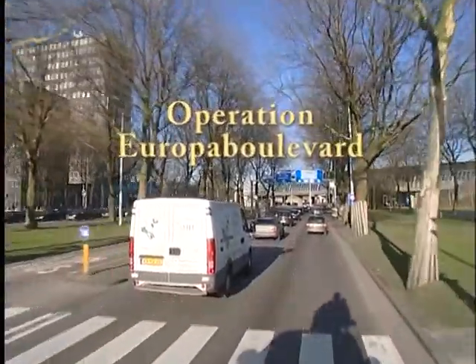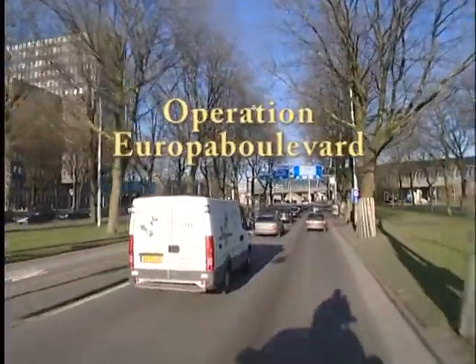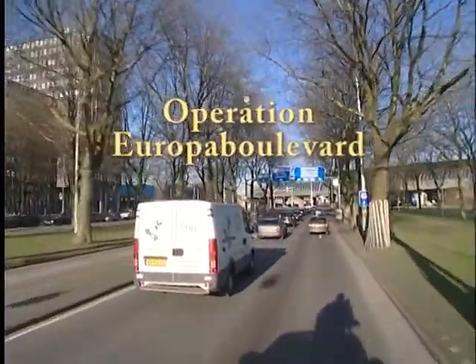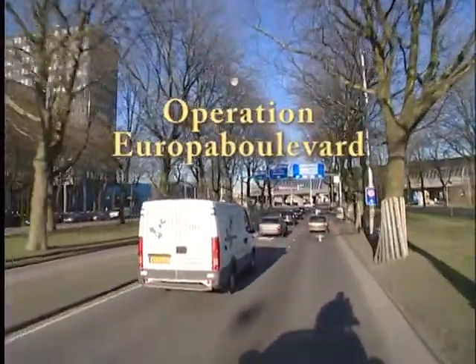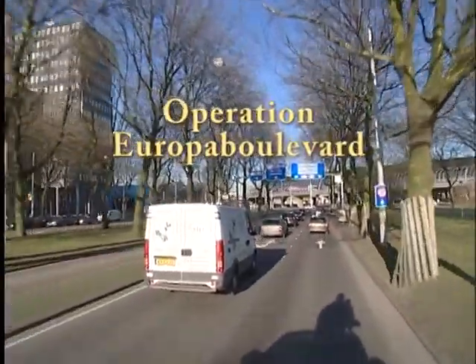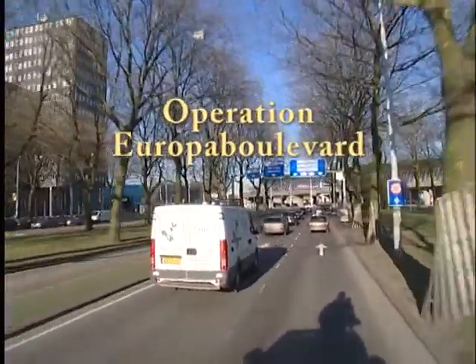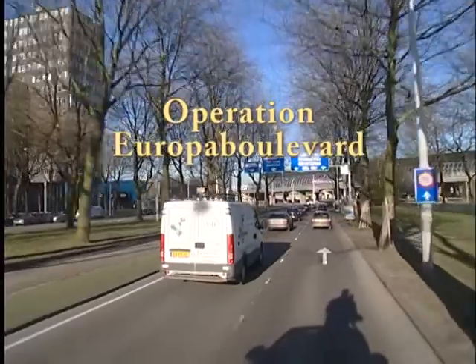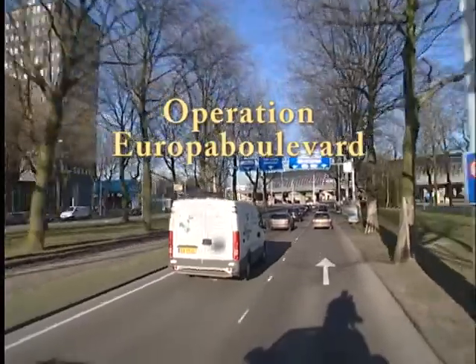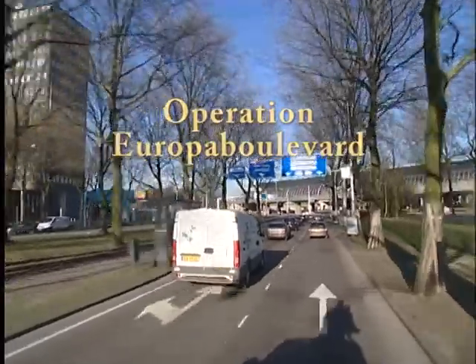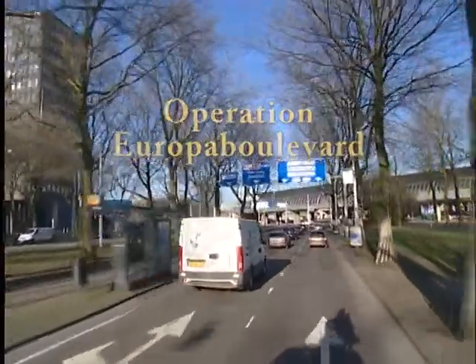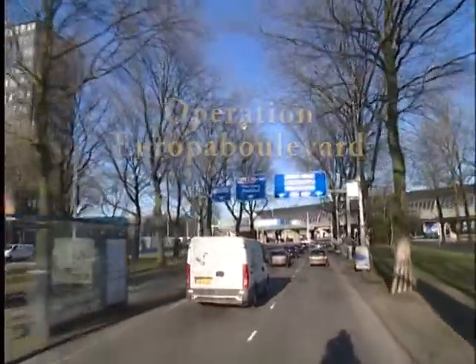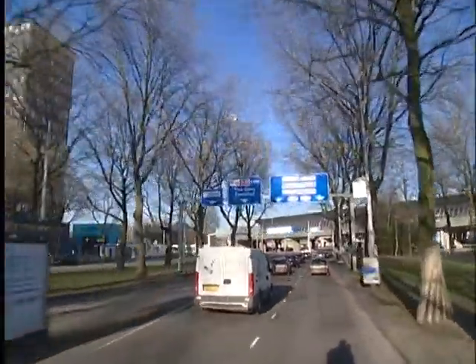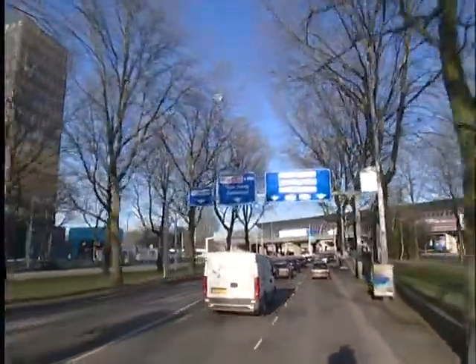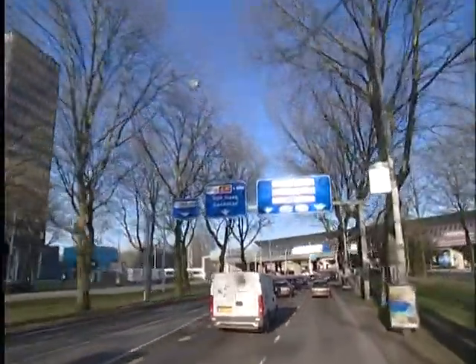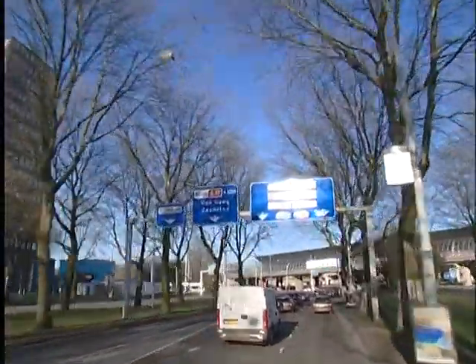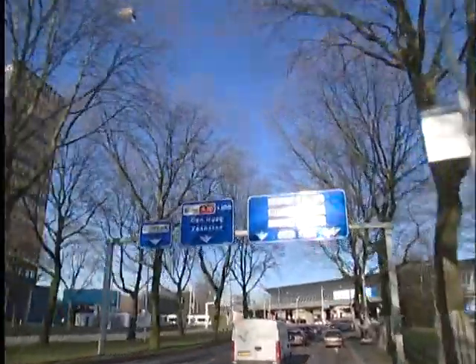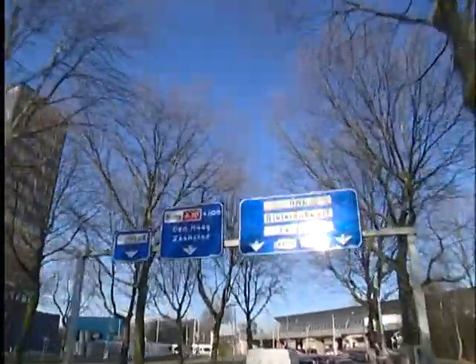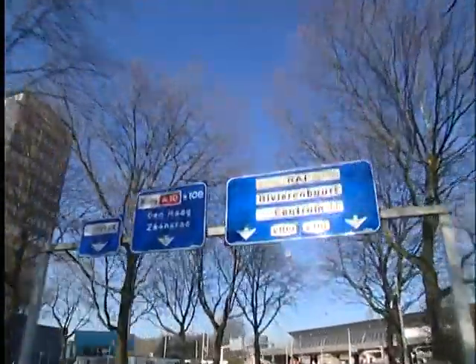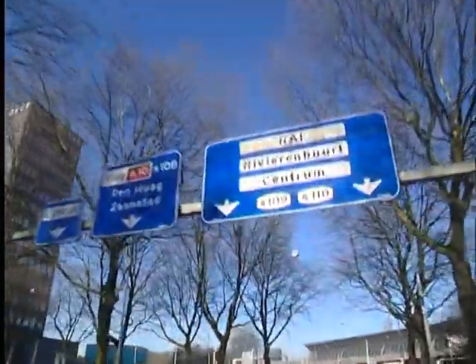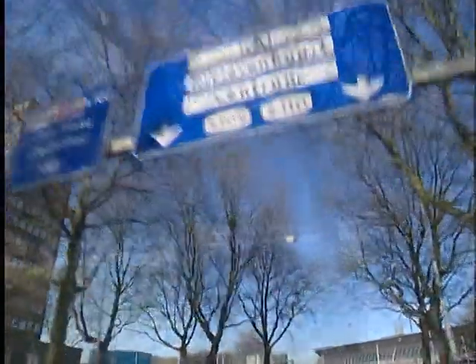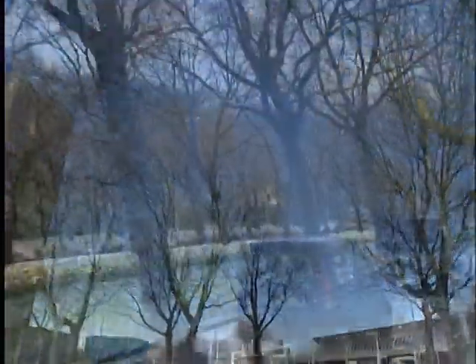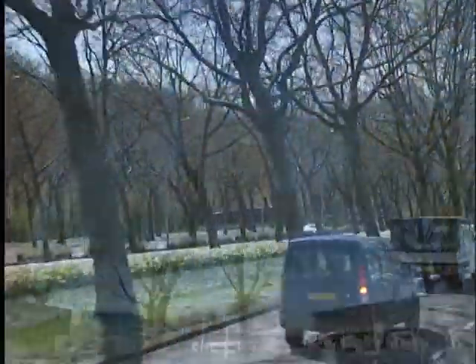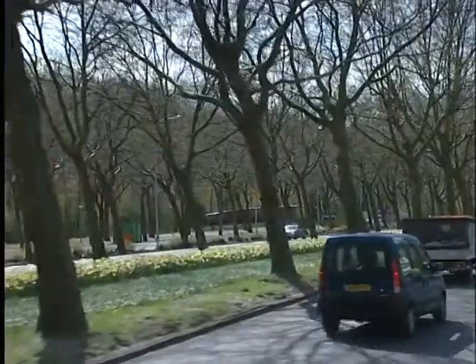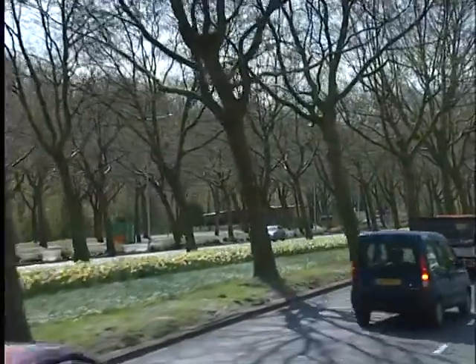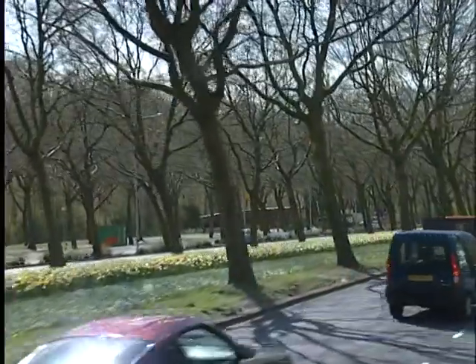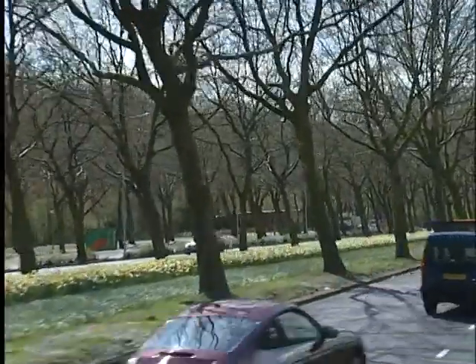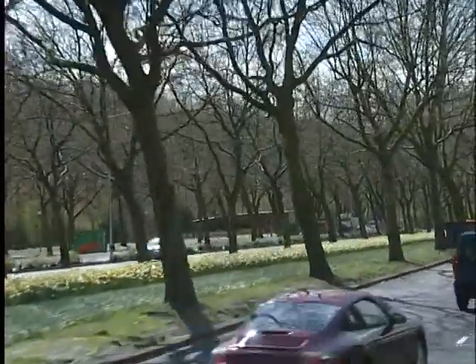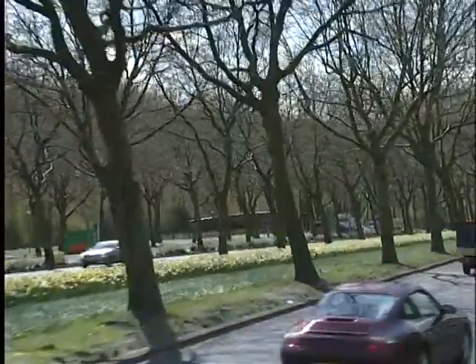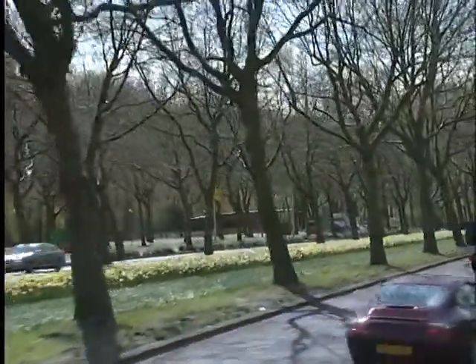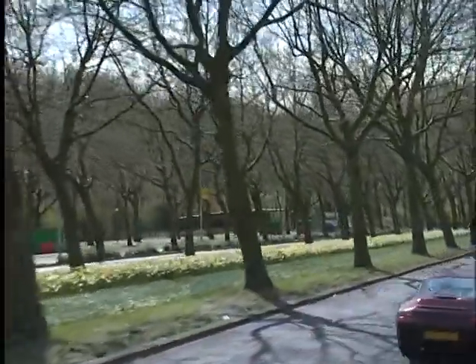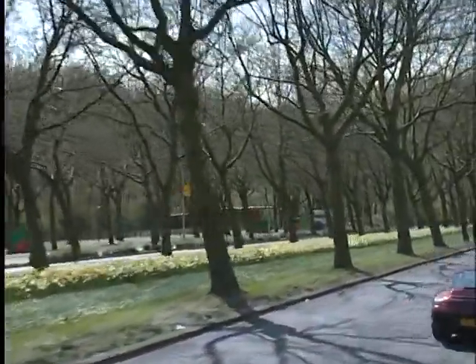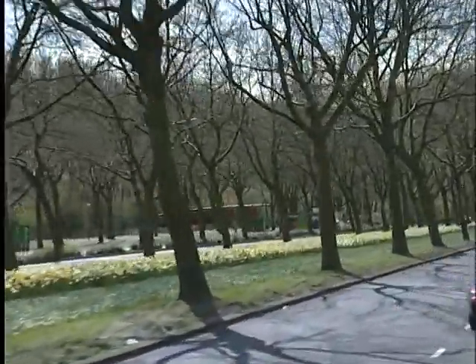The Europa Boulevard certainly deserves the accolade boulevard. The imposing rows of trees lining the boulevard add to its allure.